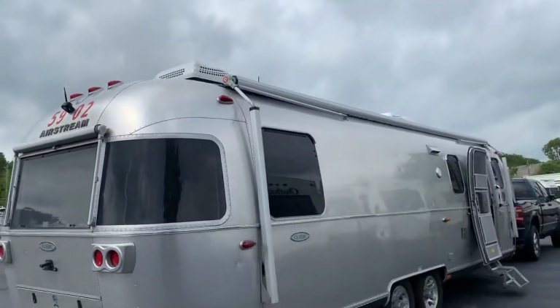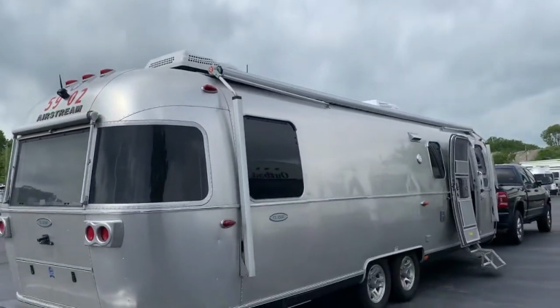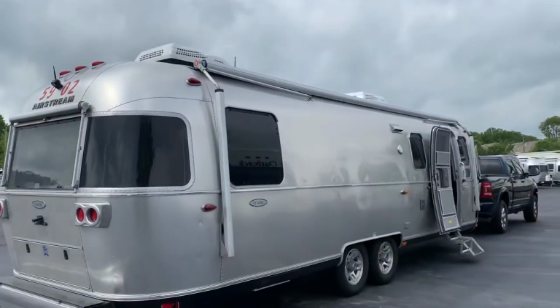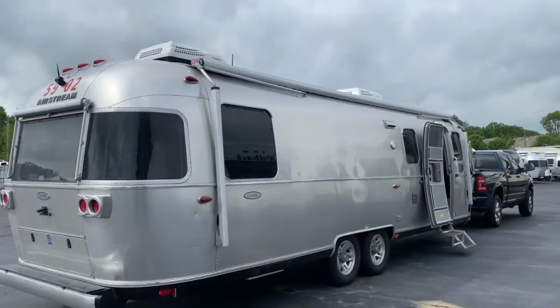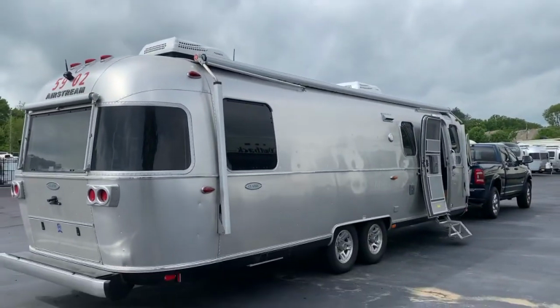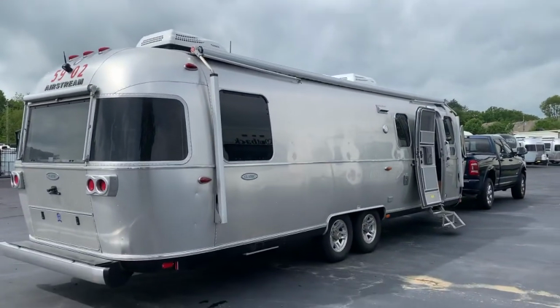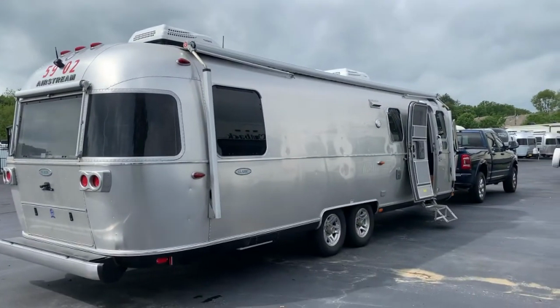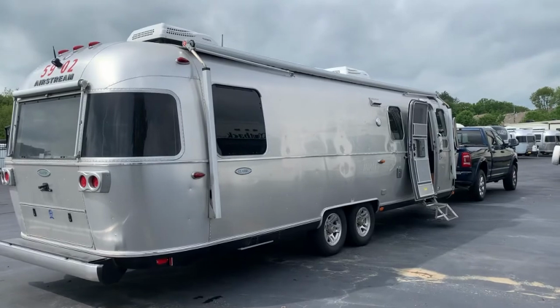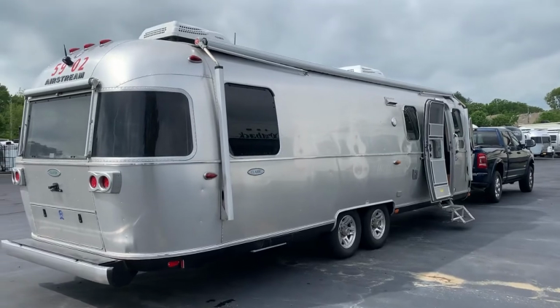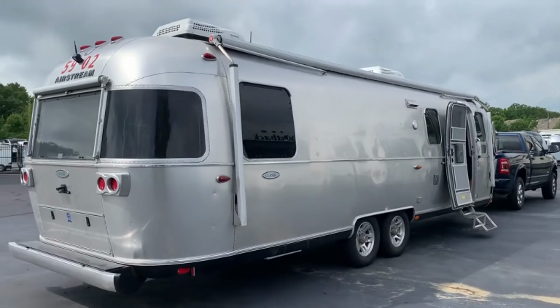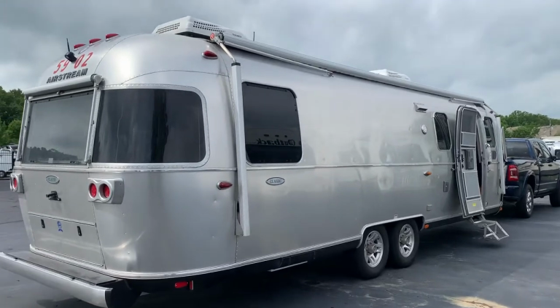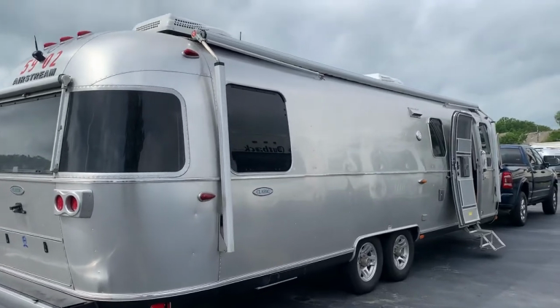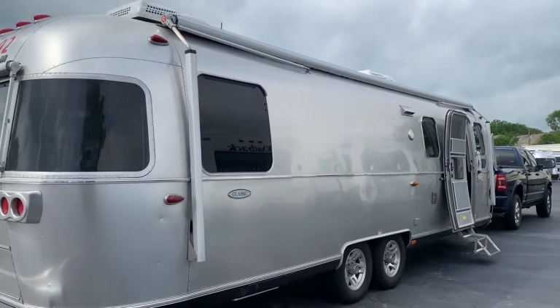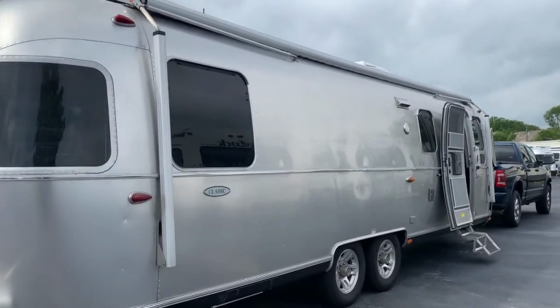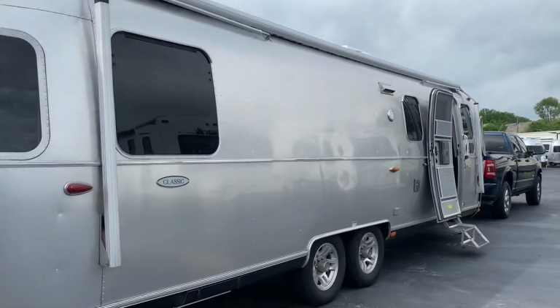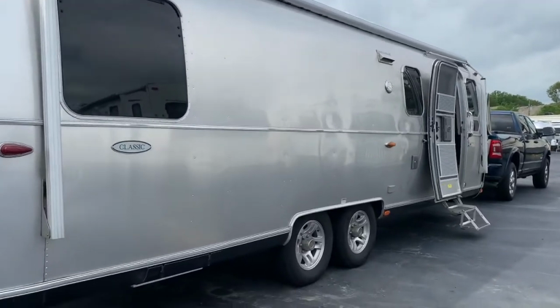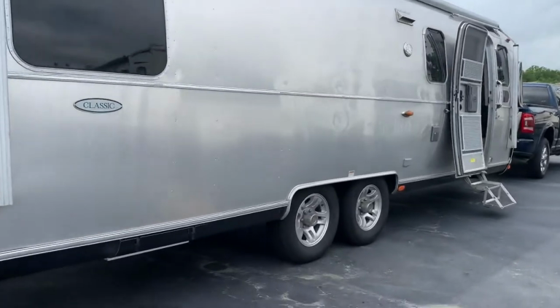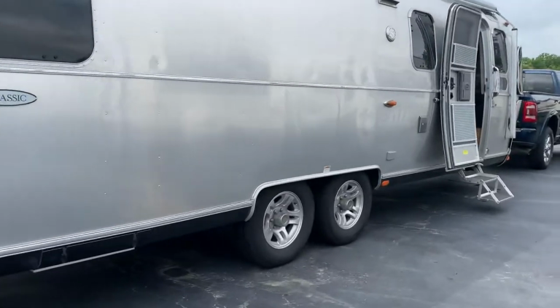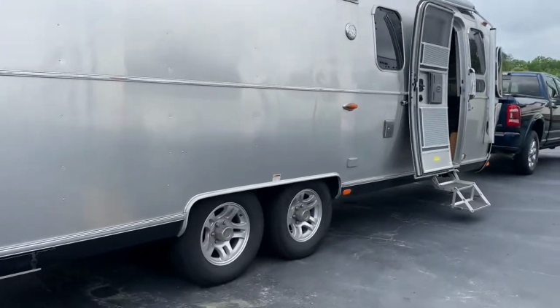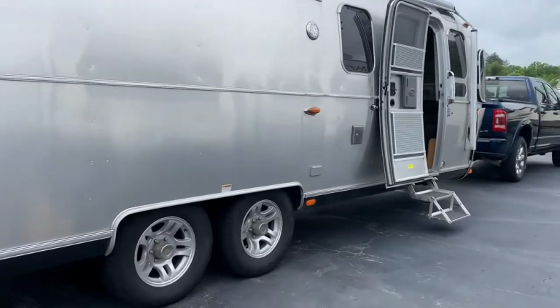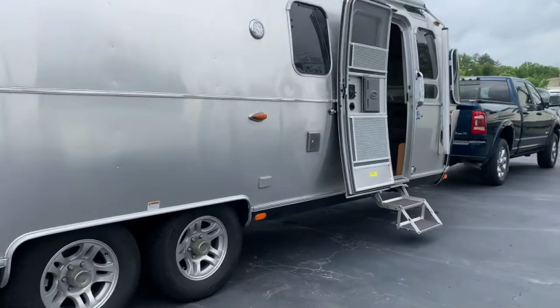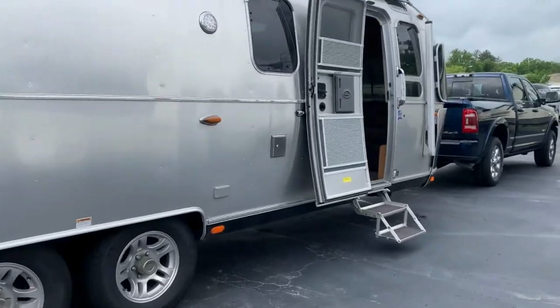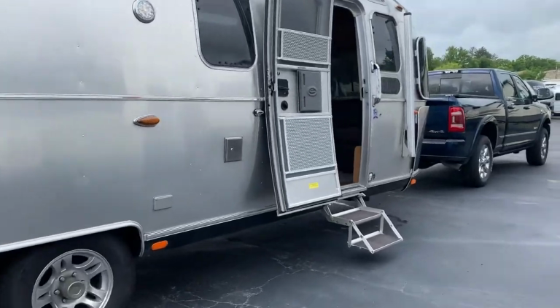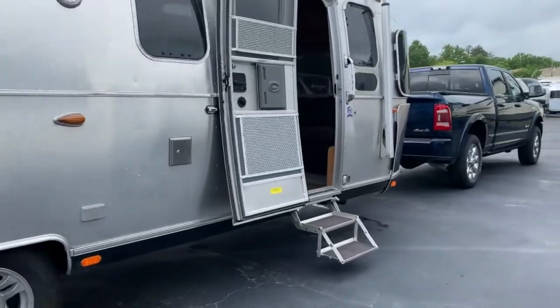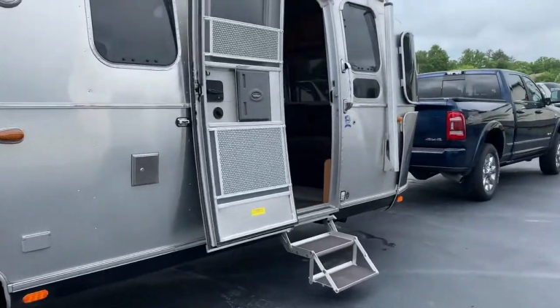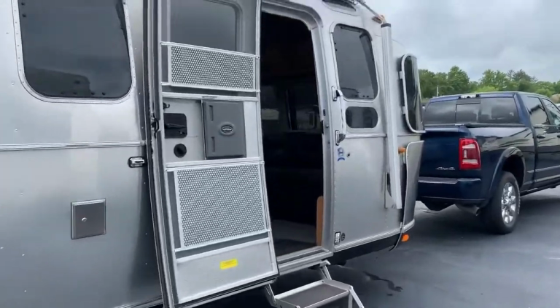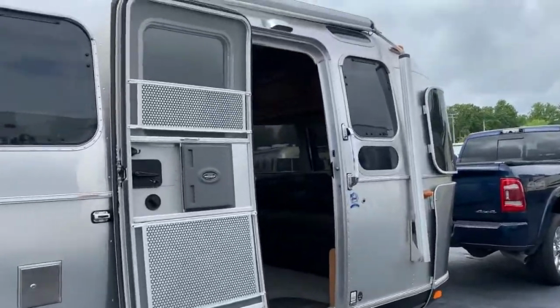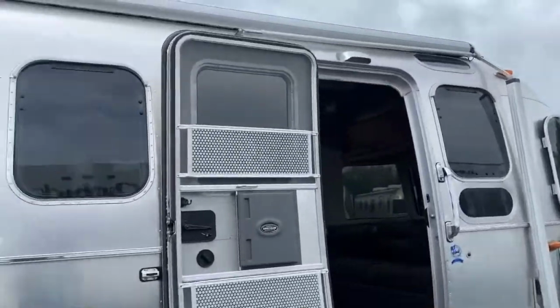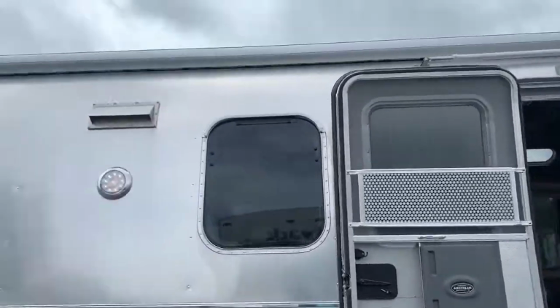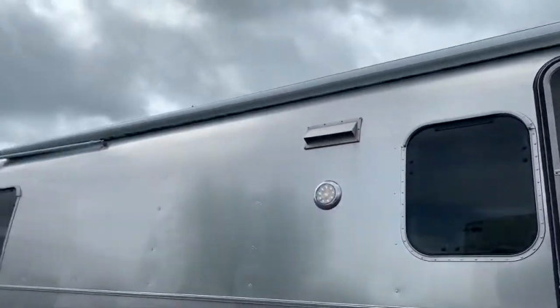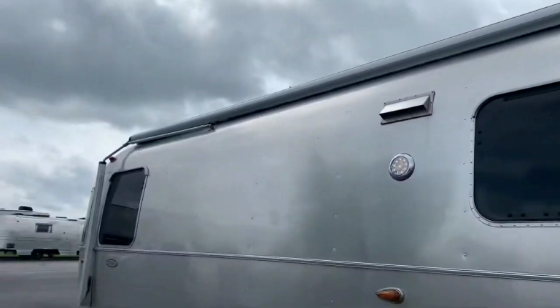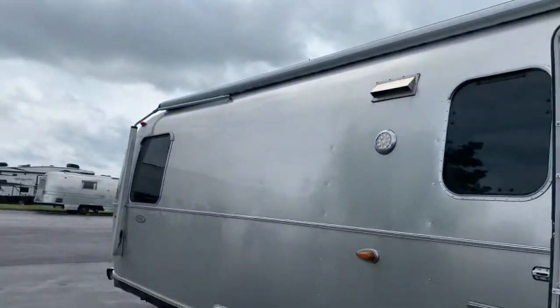You have your power zip-ty awning that goes the entire length of the camper, which is awesome. You can sit outside and have little s'mores.